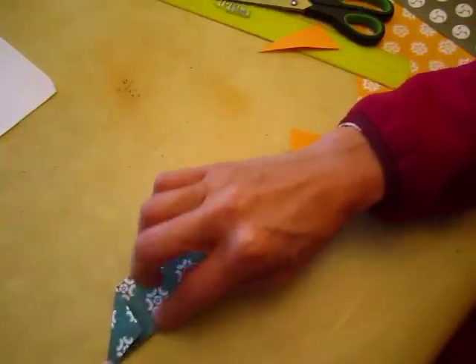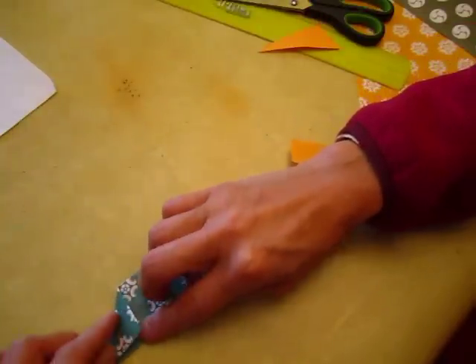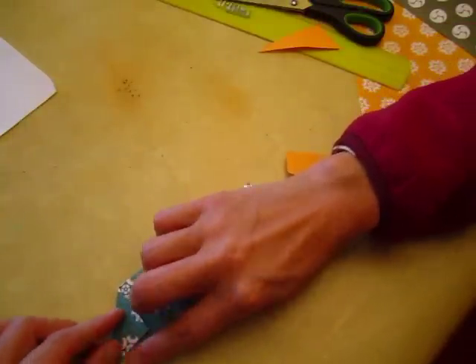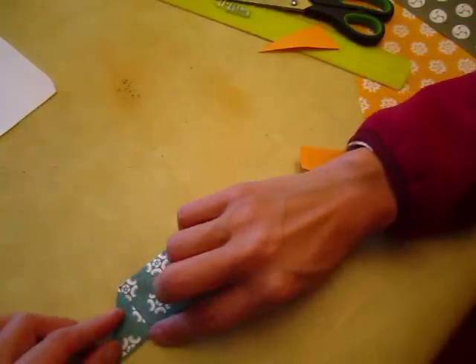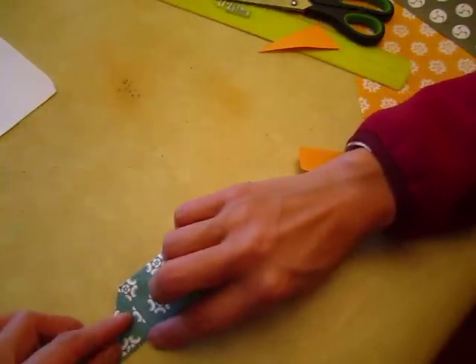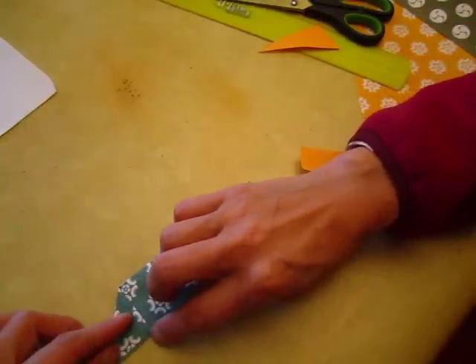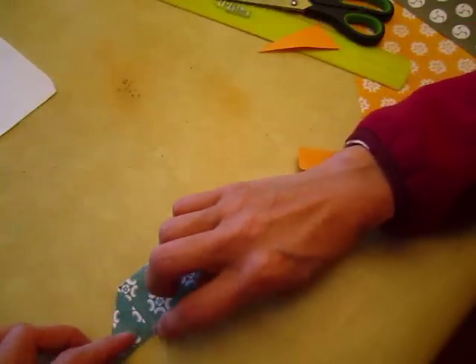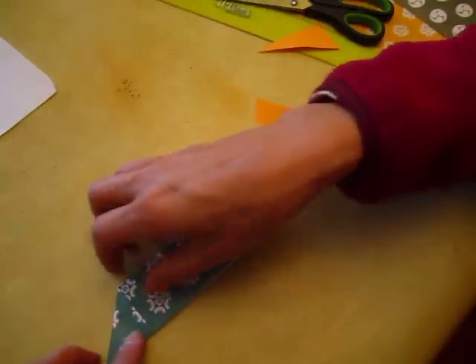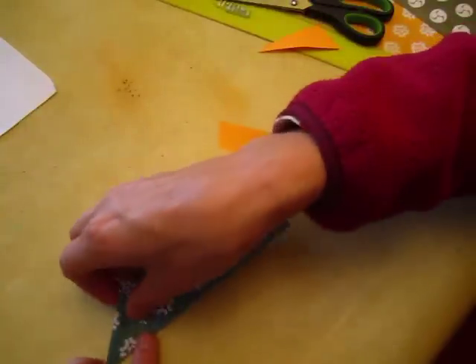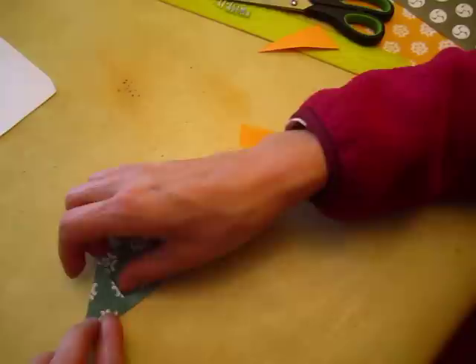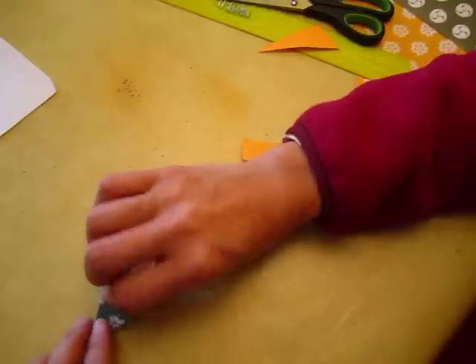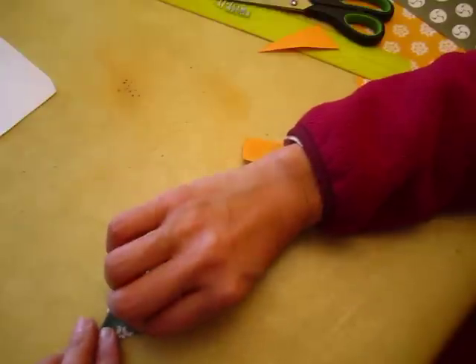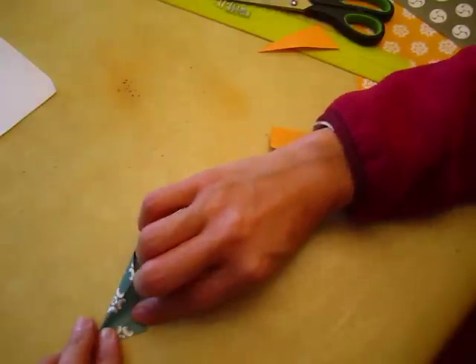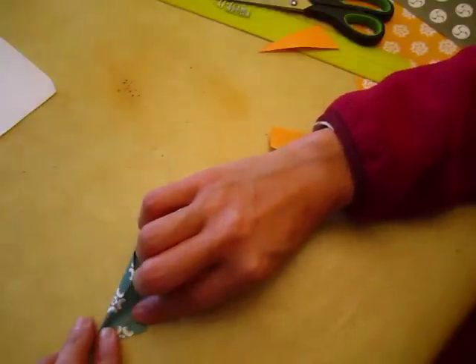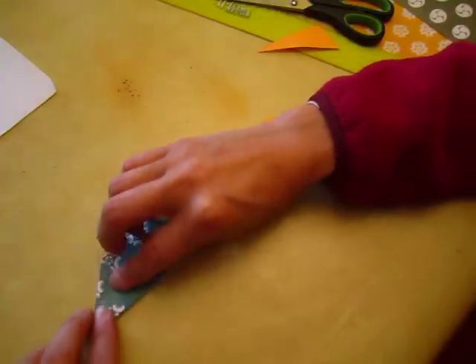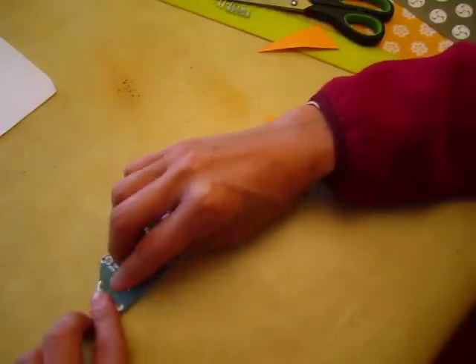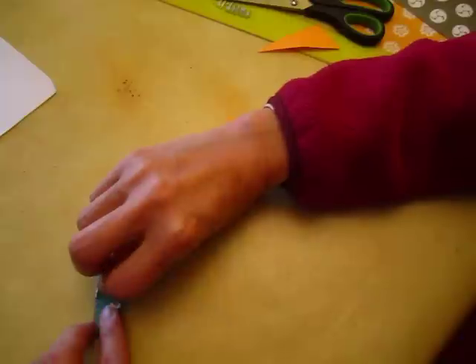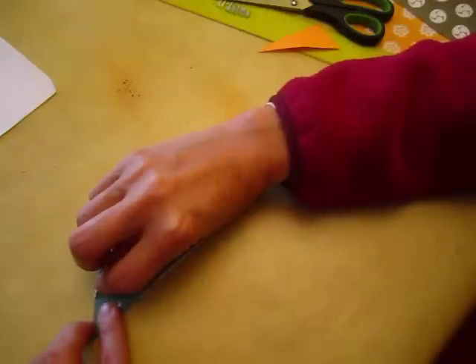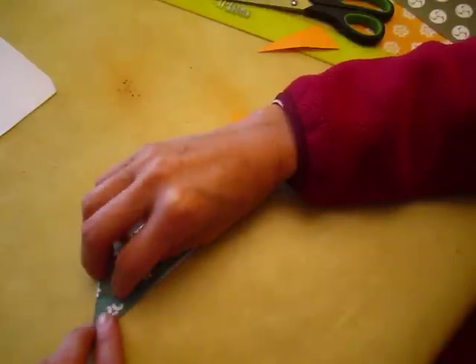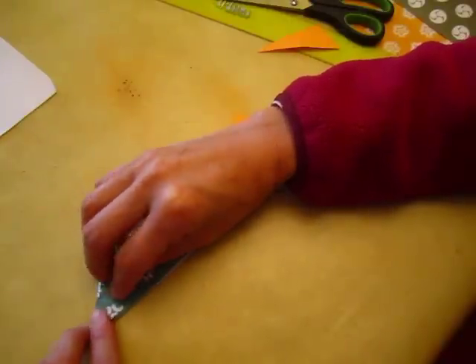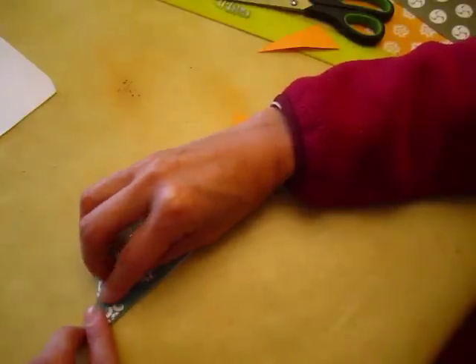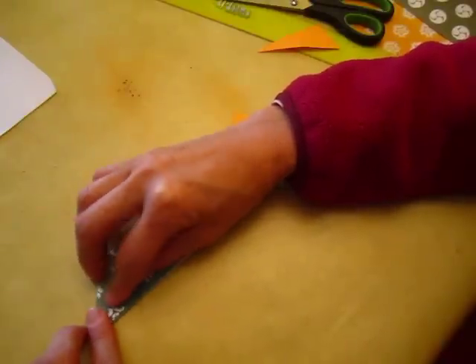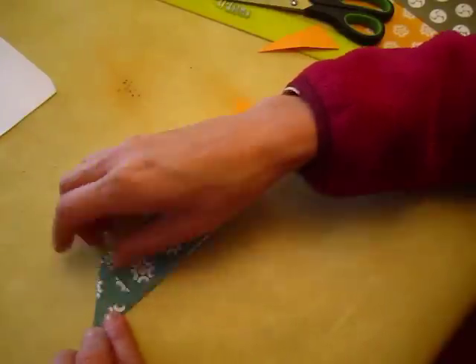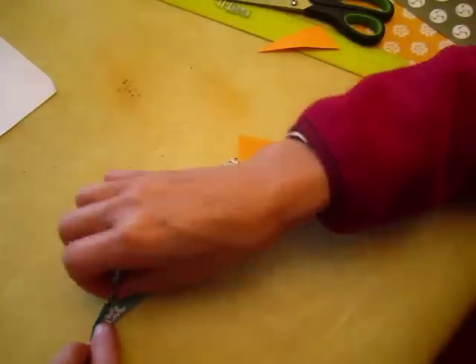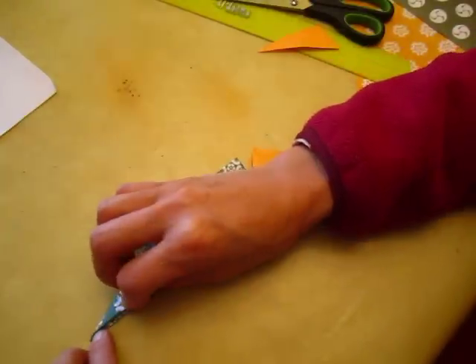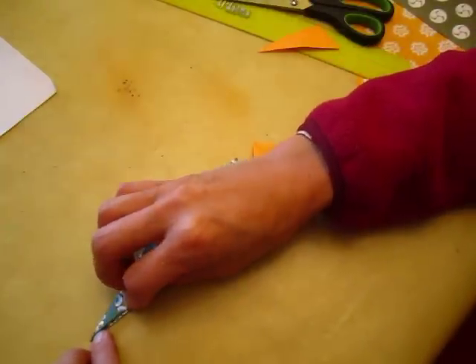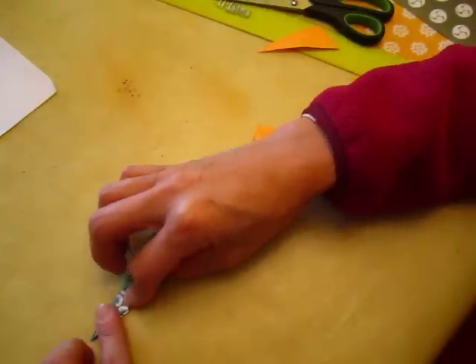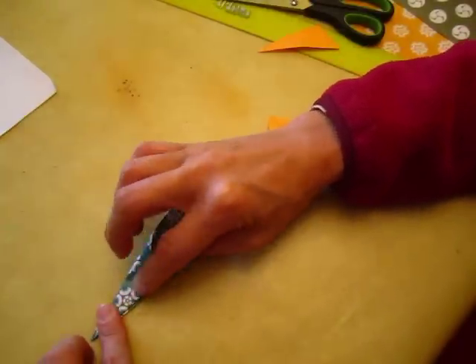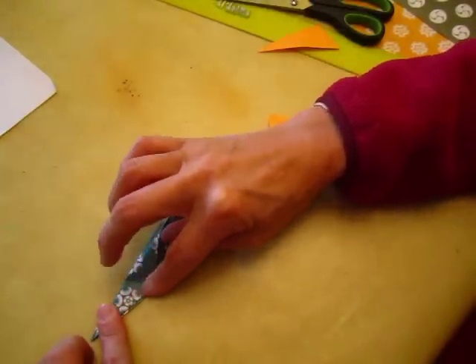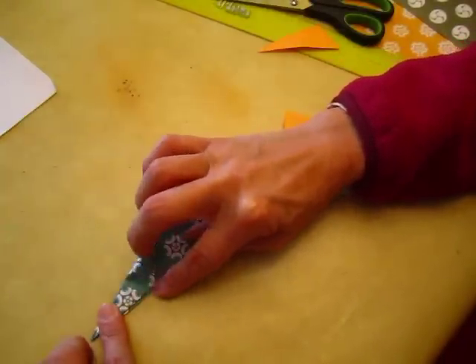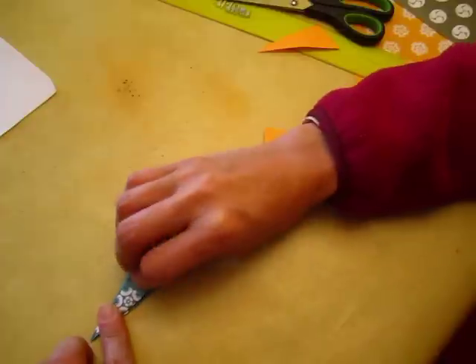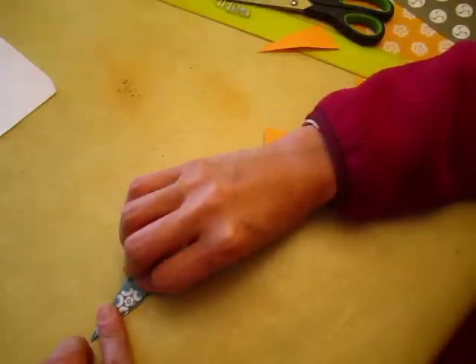Make sure it goes to this line — make sure it goes to this line. Do not go this way, do not go this way, just exactly touch the line. Here also touch the line, exactly touch this line.